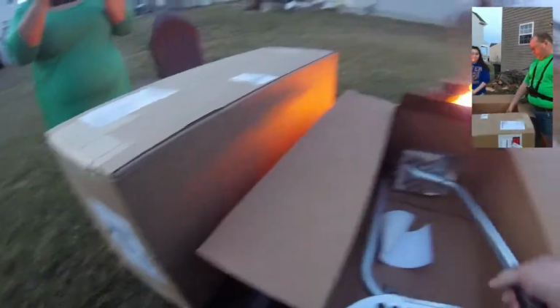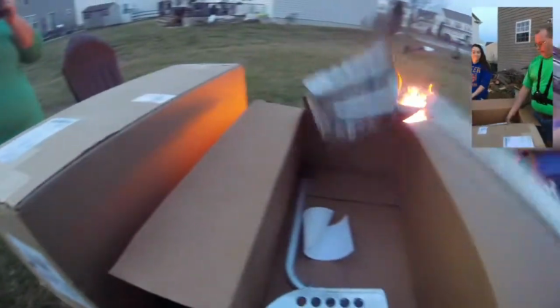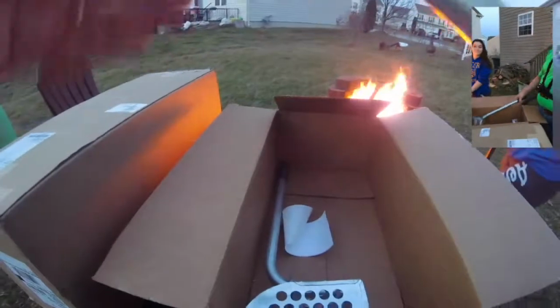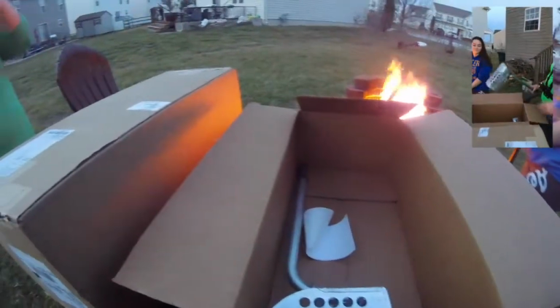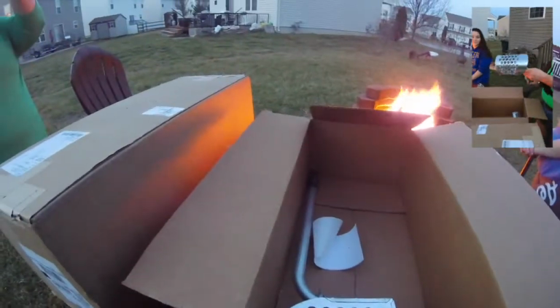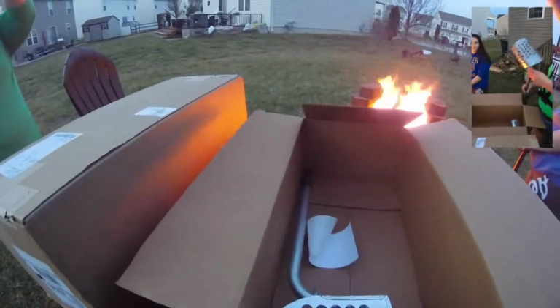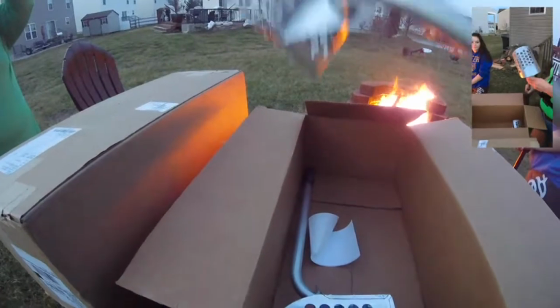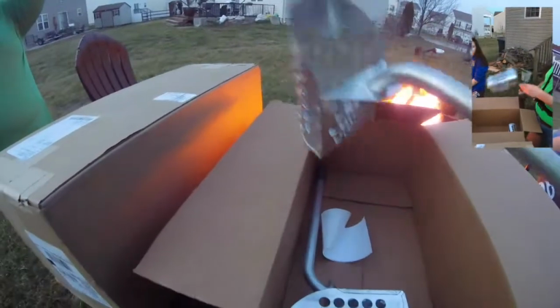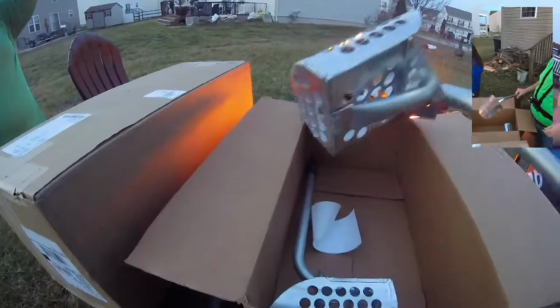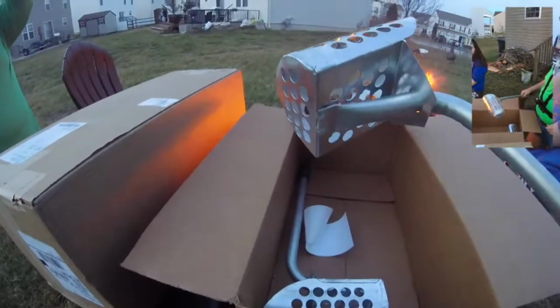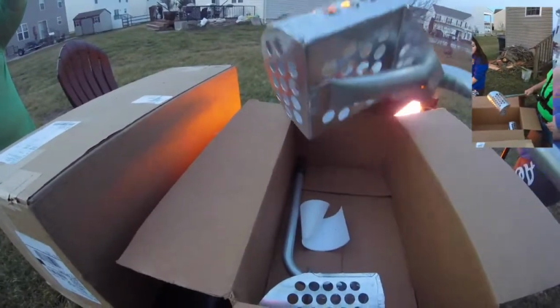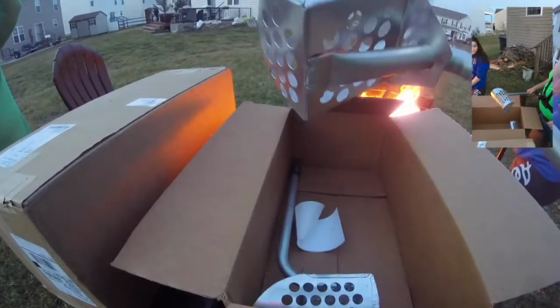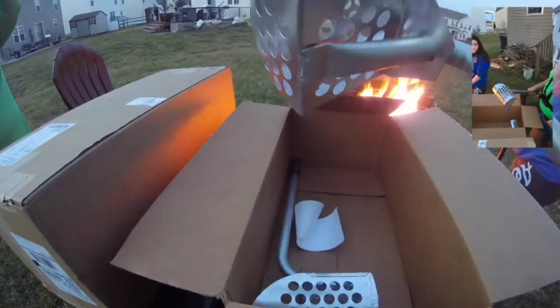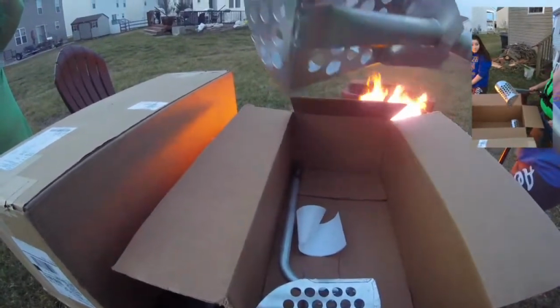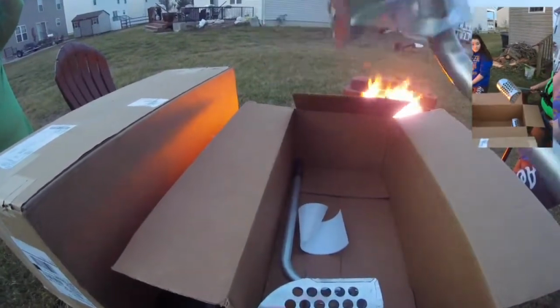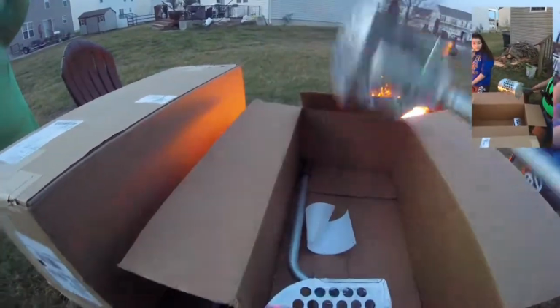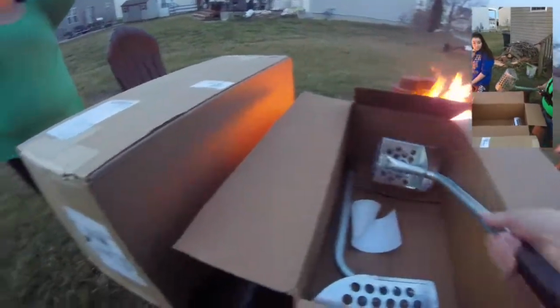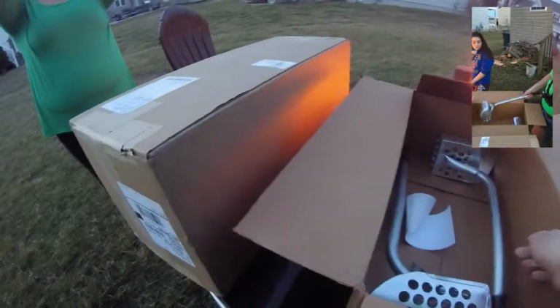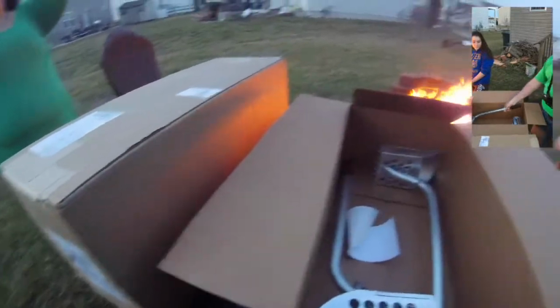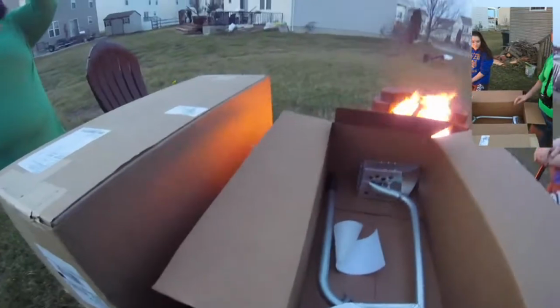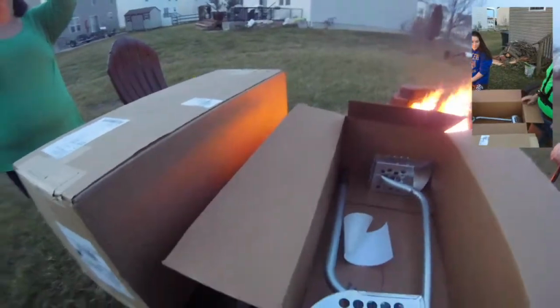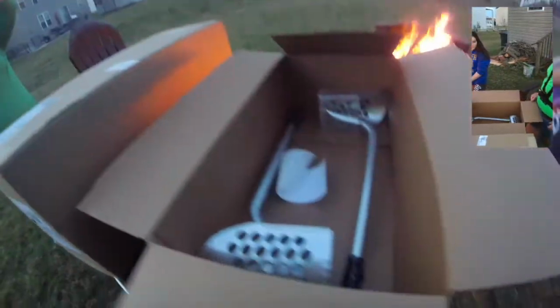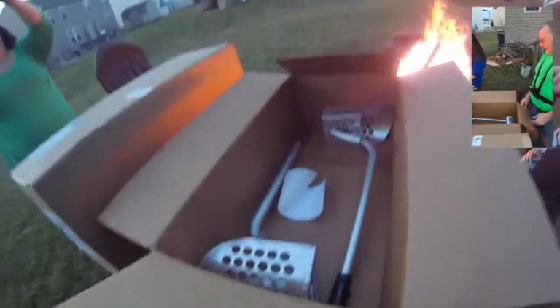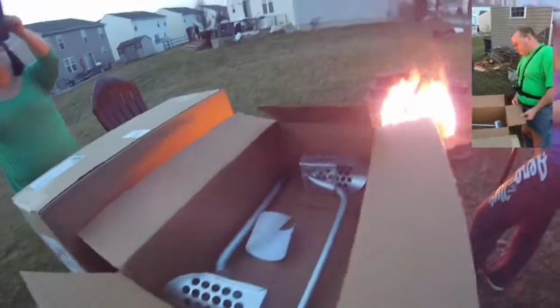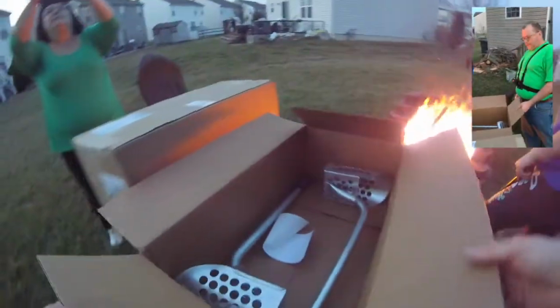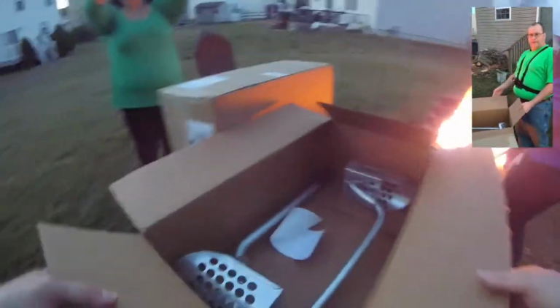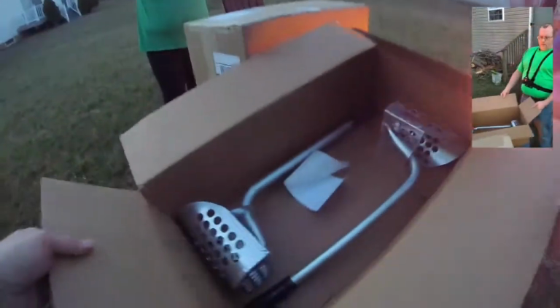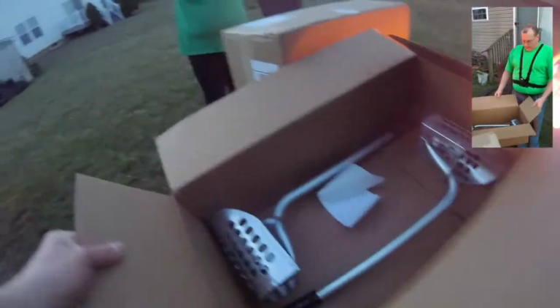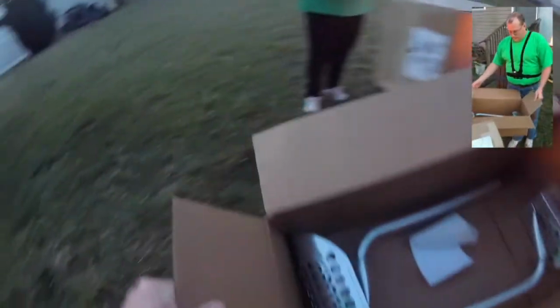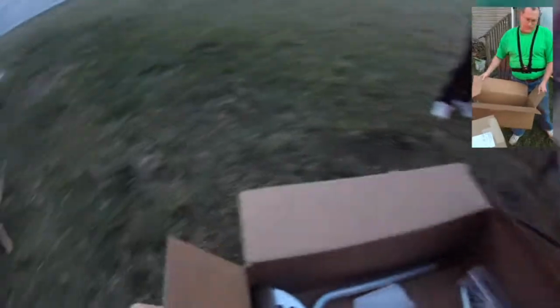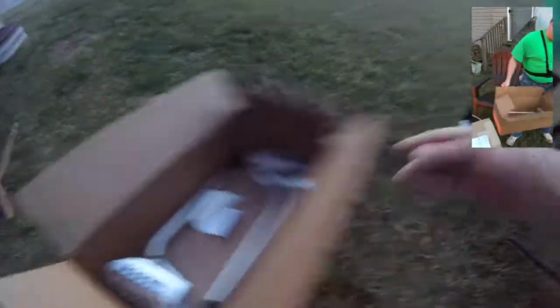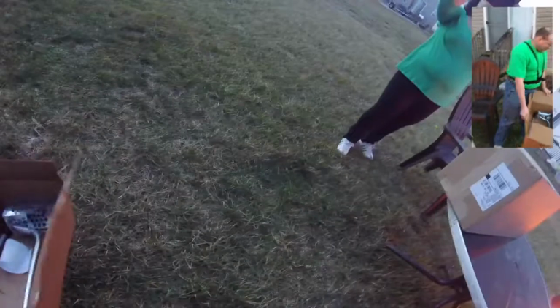We are going to be using those beach scoops to do our metal detecting when we go to the beach. We've got two of those — one for each of us, one for me, one for her. I'll set those over there.